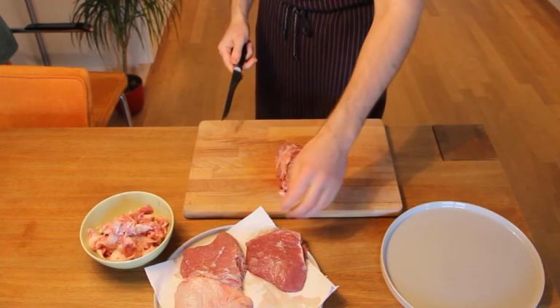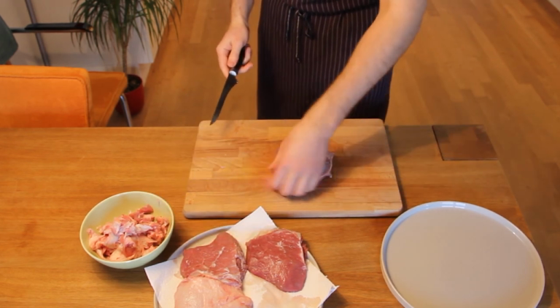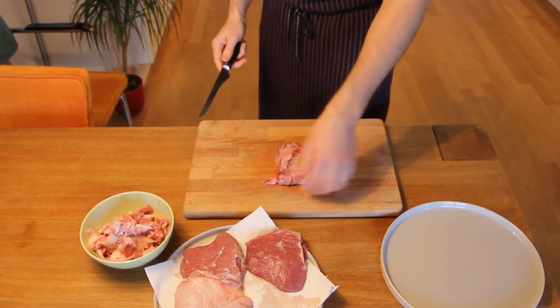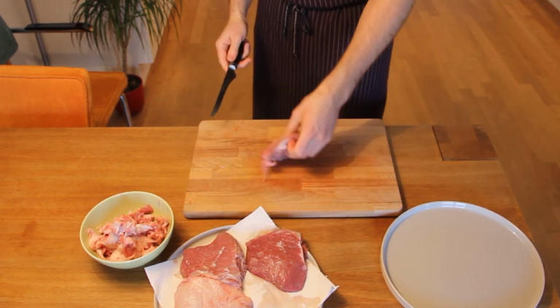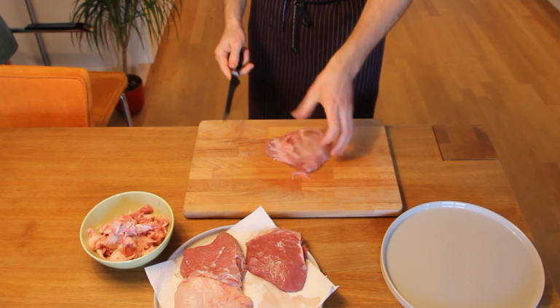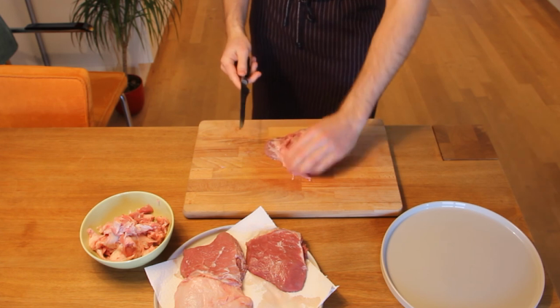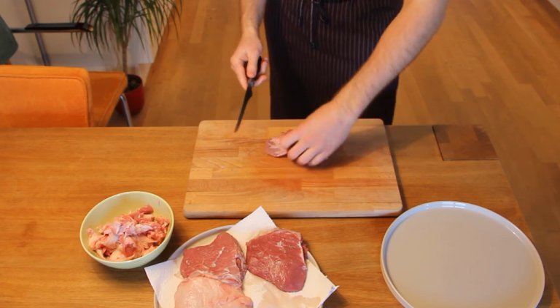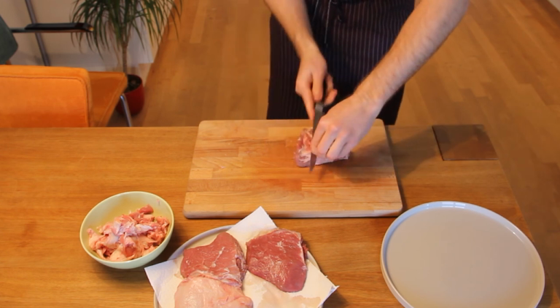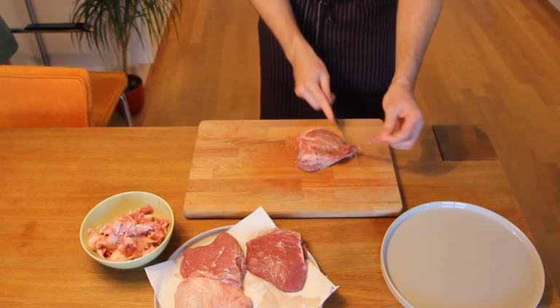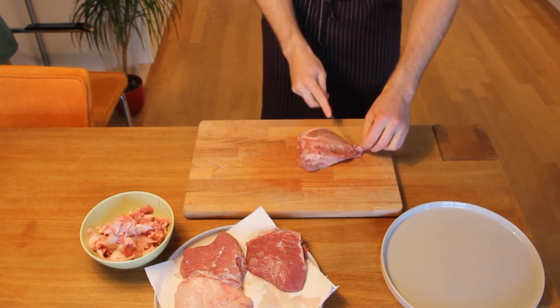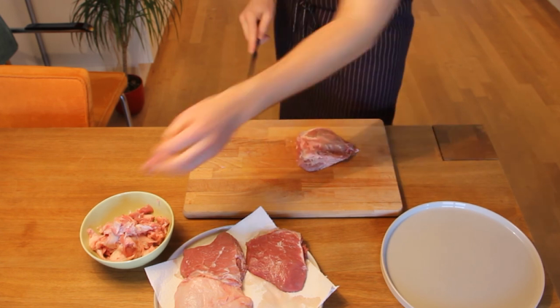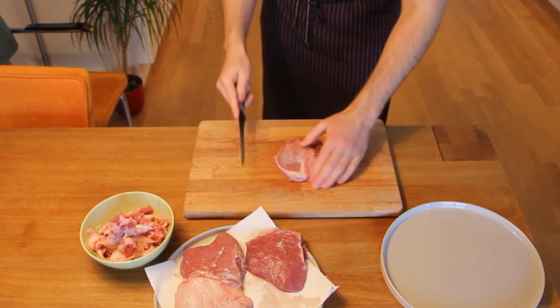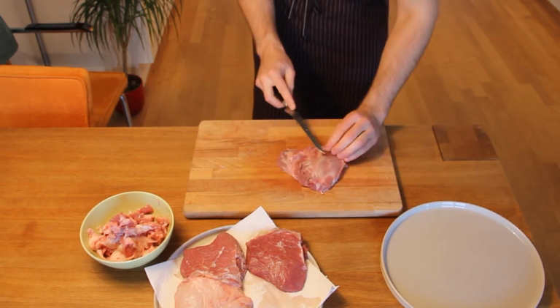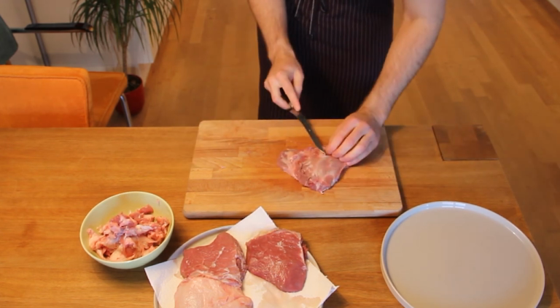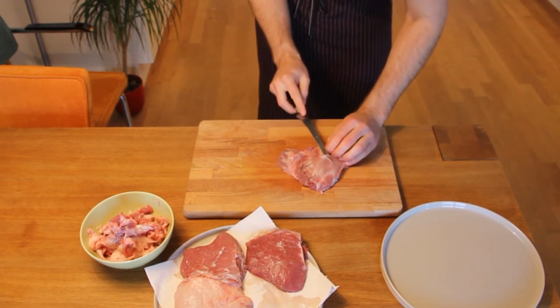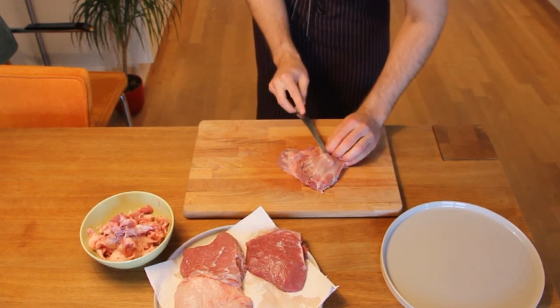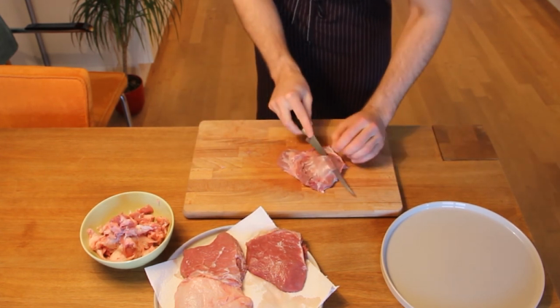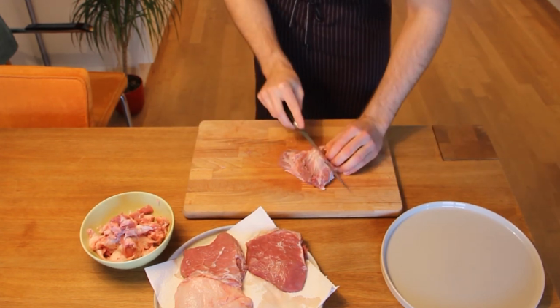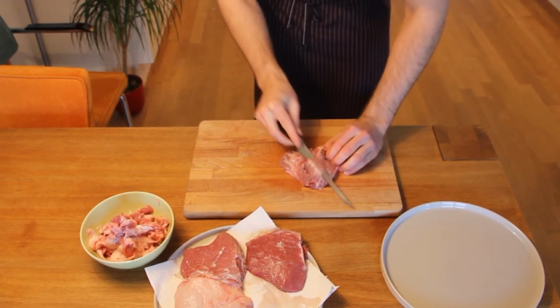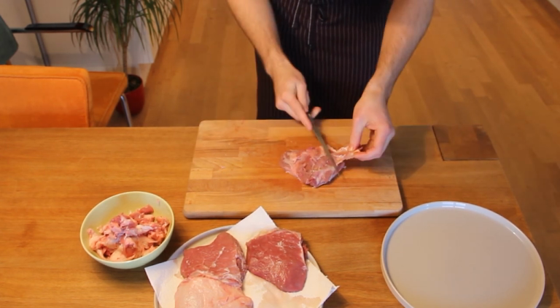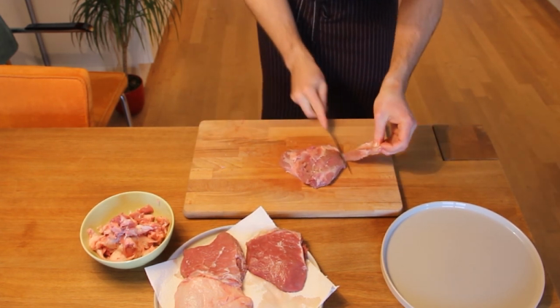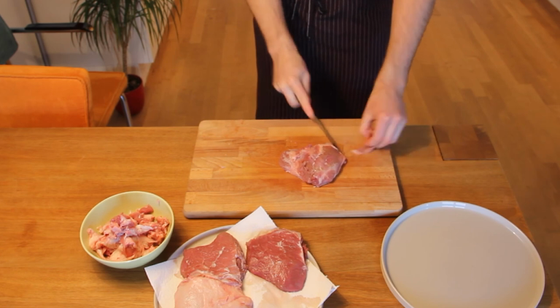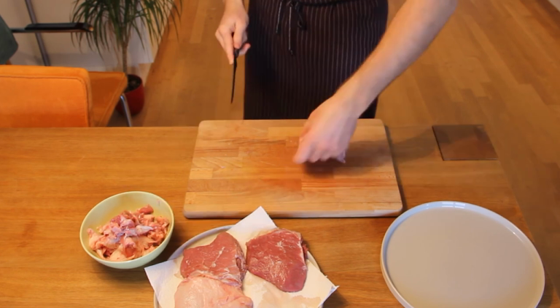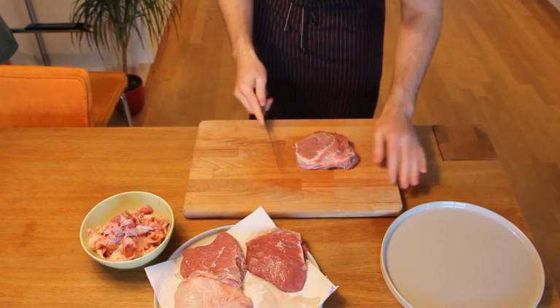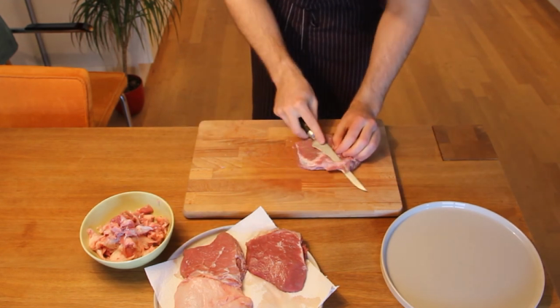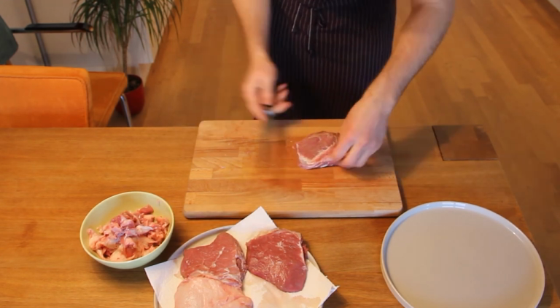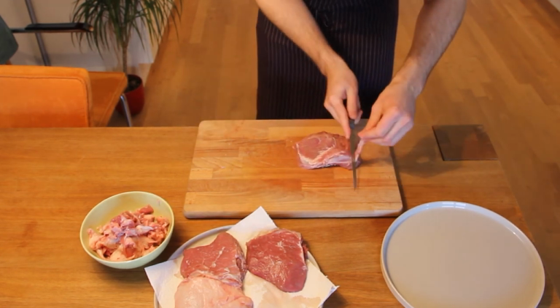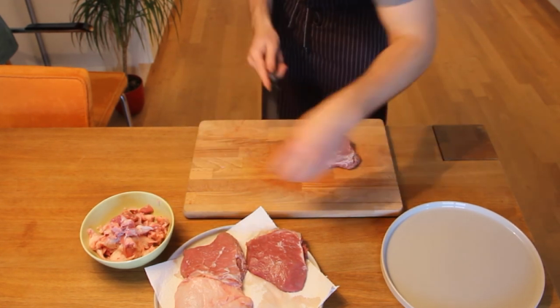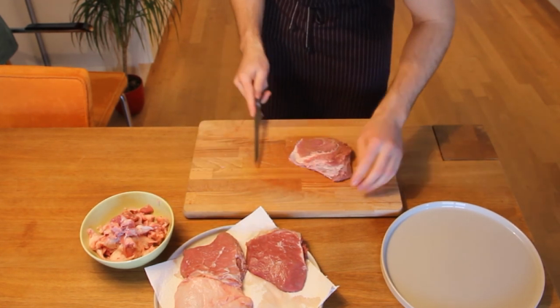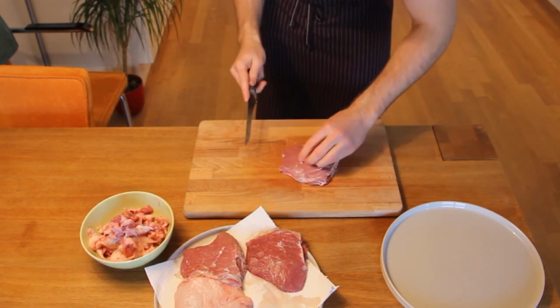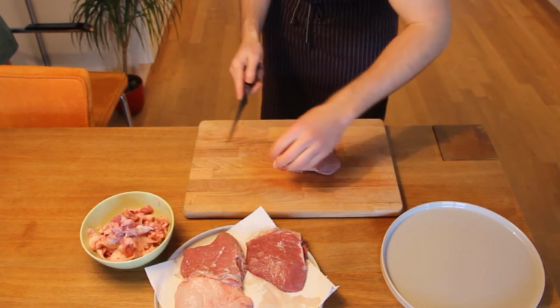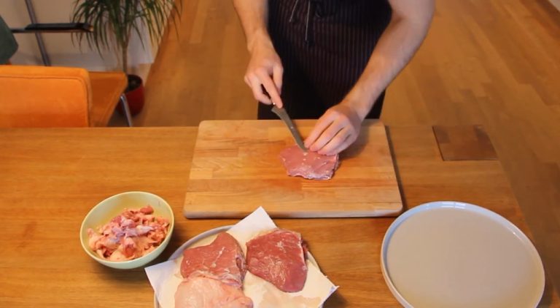Flip it over and repeat the same process on the other side. You'll notice there's a big line of silver skin in between the beef cheeks, but don't worry — you can leave this in. It'll break down after cooking.